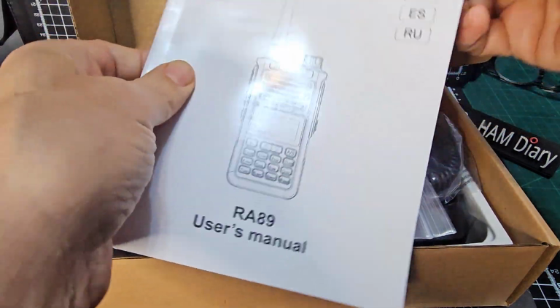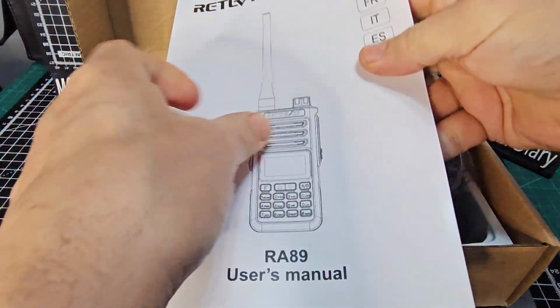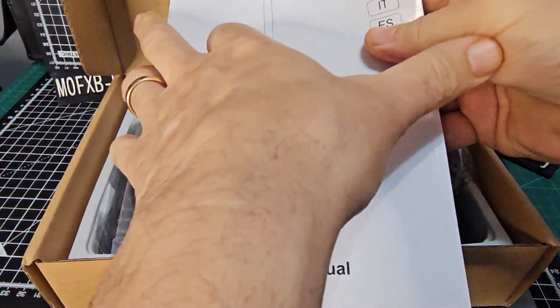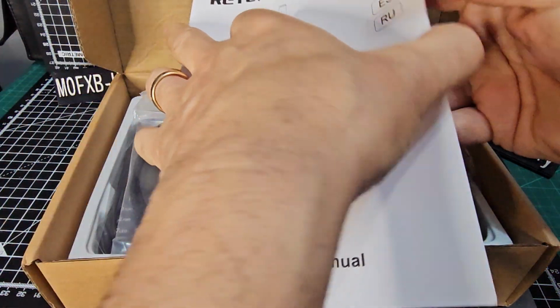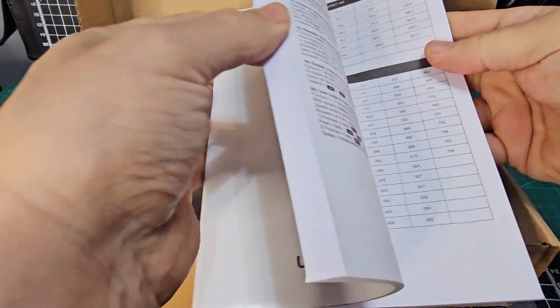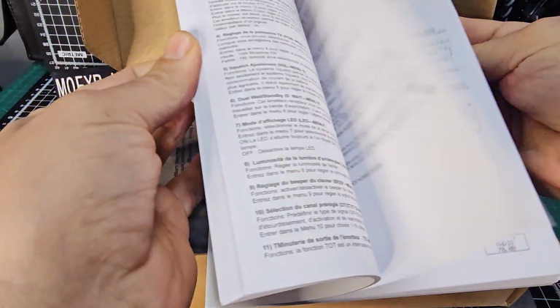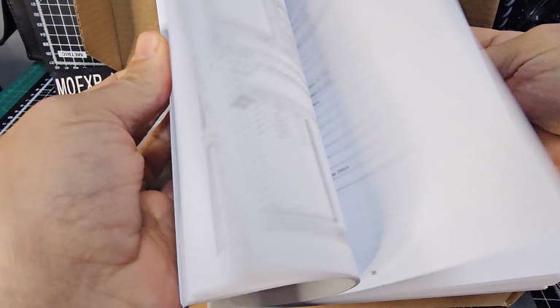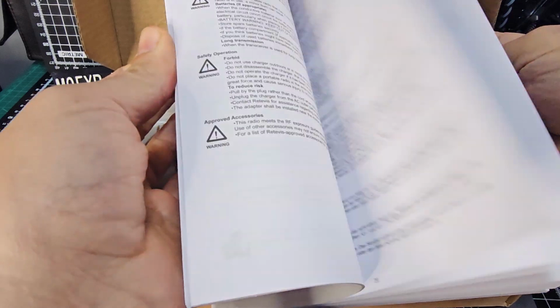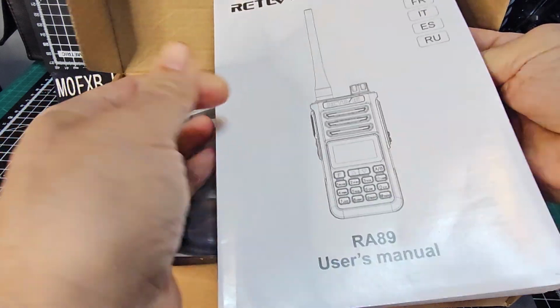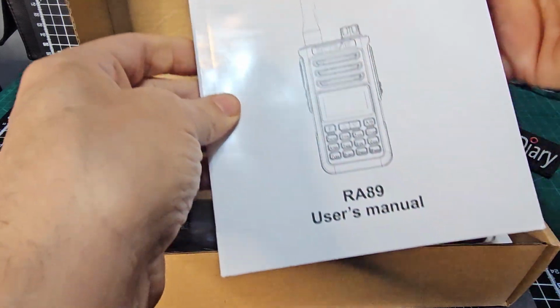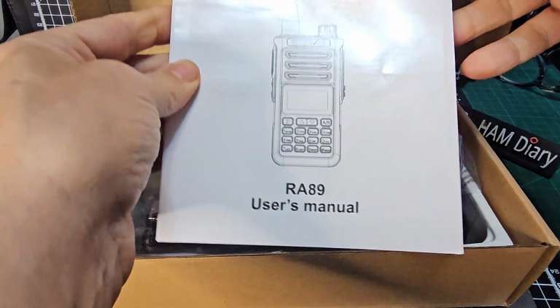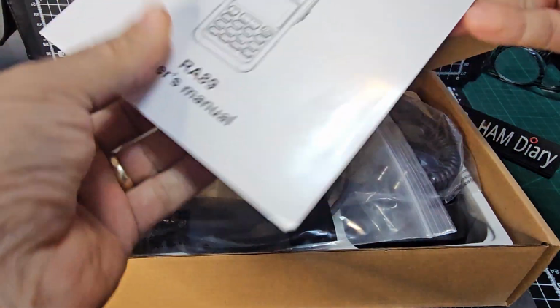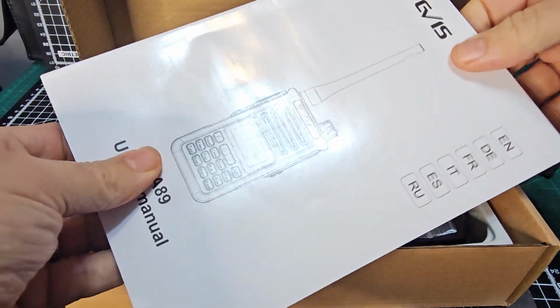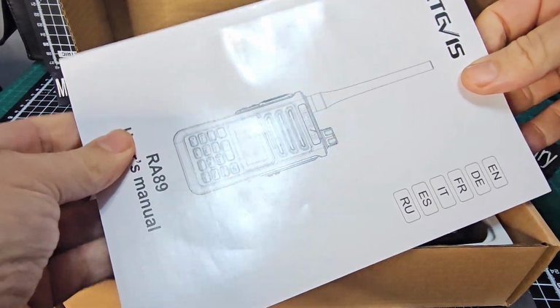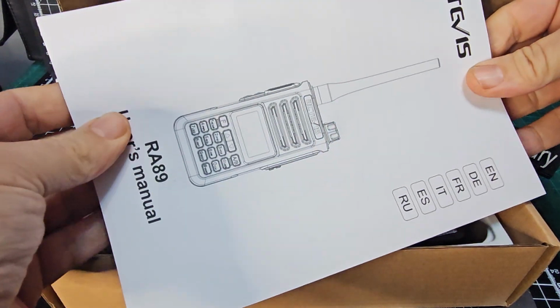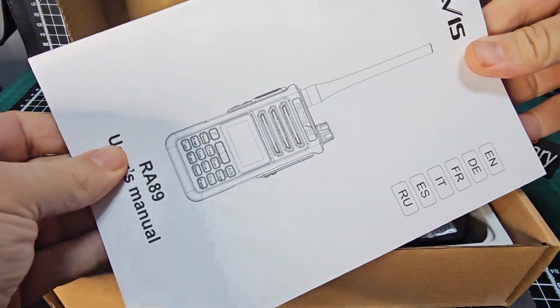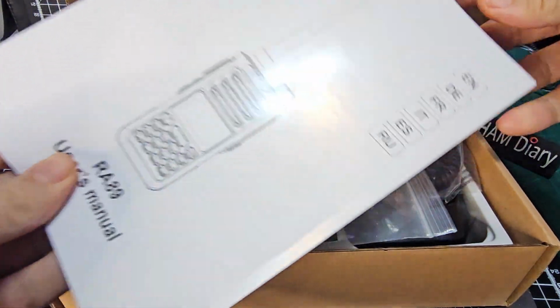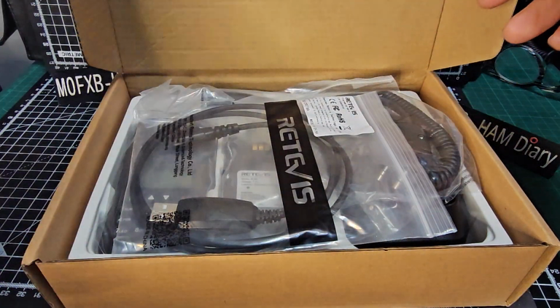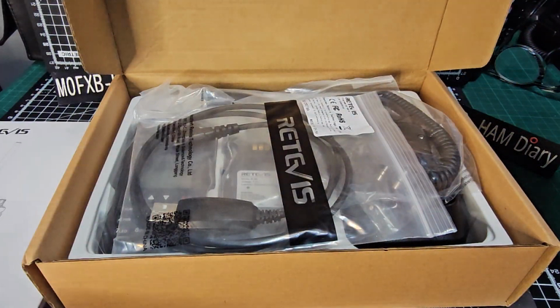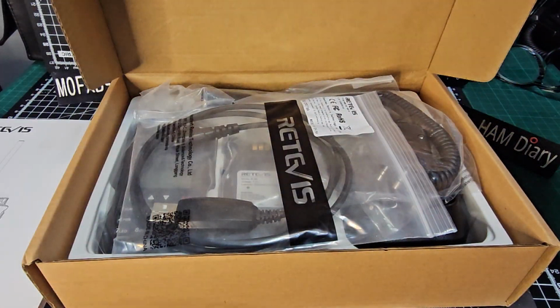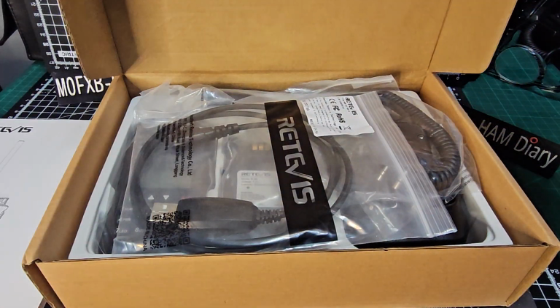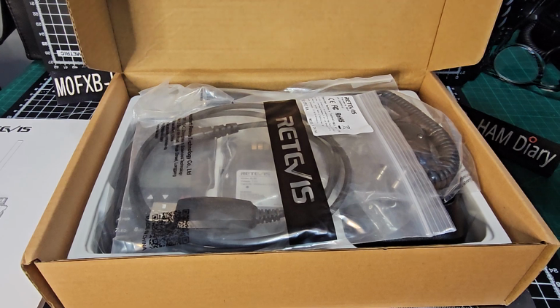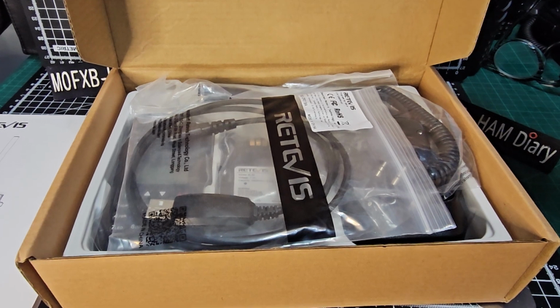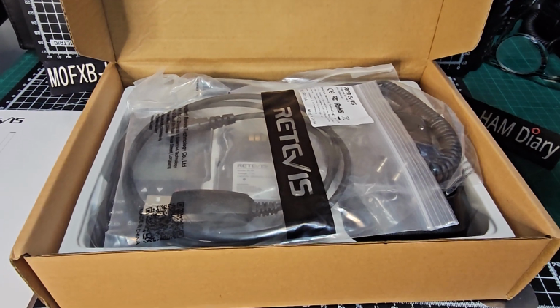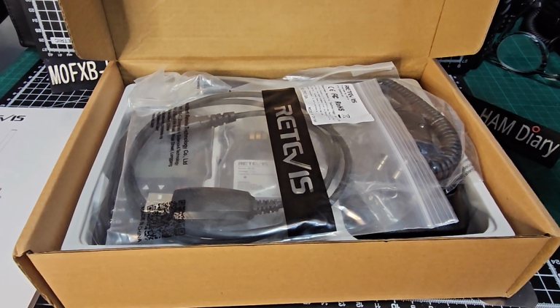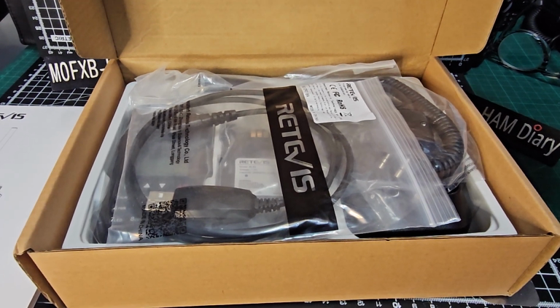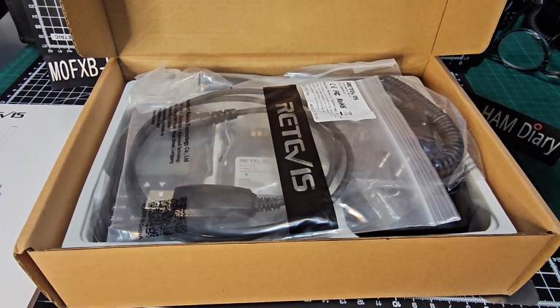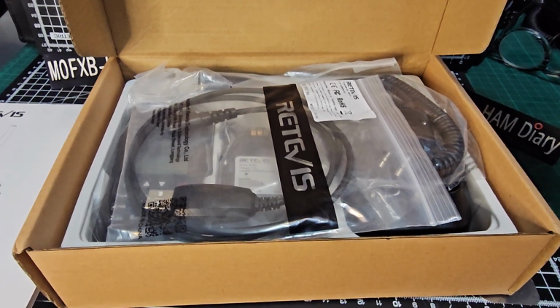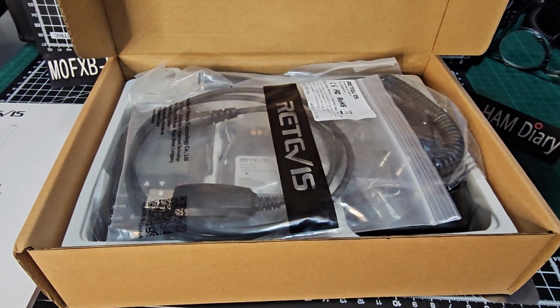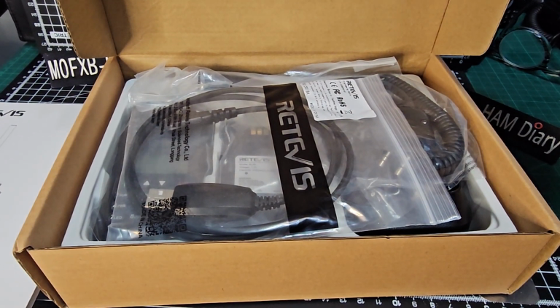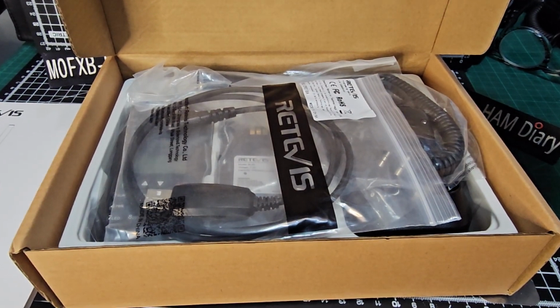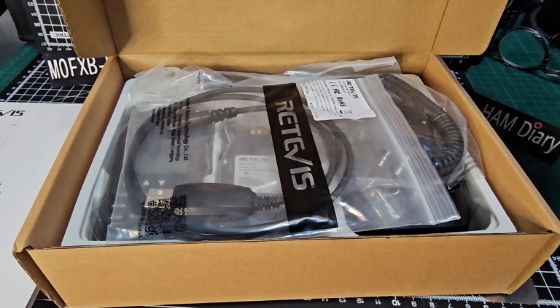Wow, that's a nice manual, isn't it? That's like very good quality. Hopefully that will carry on throughout the unboxing of this radio.